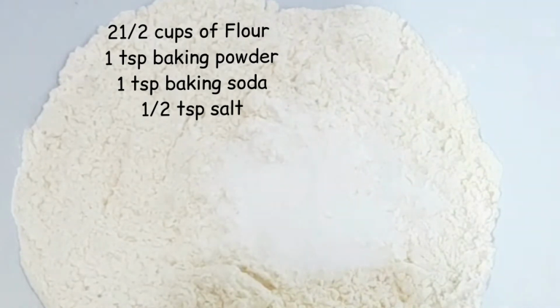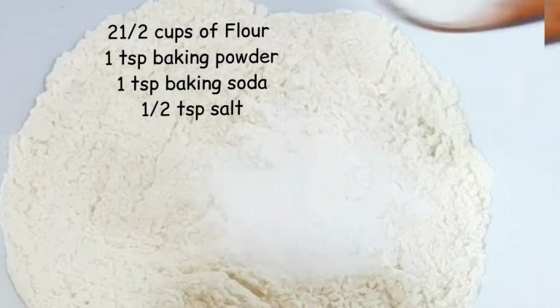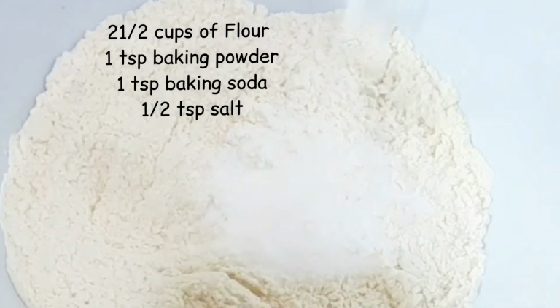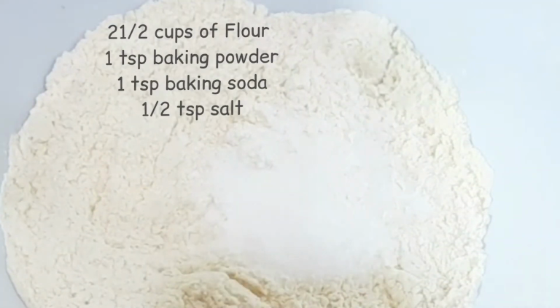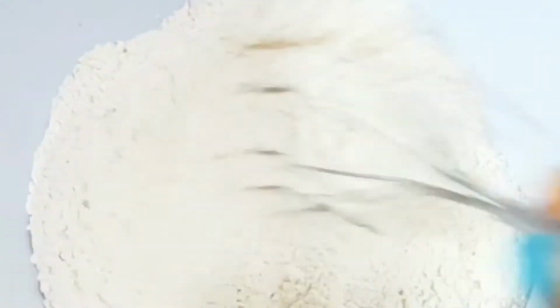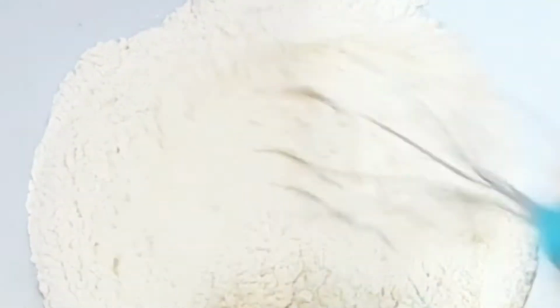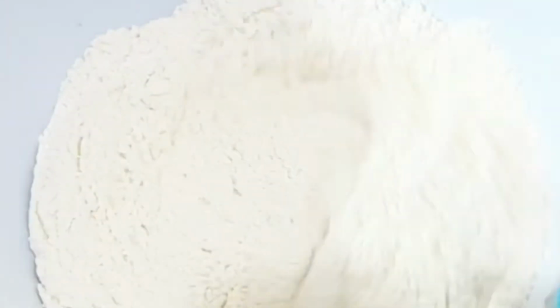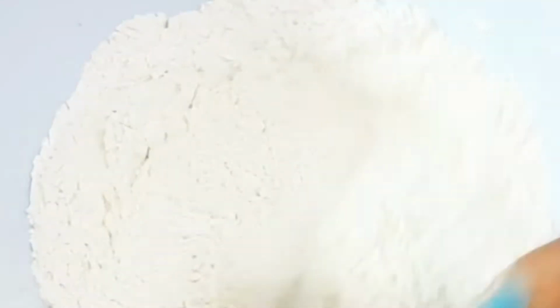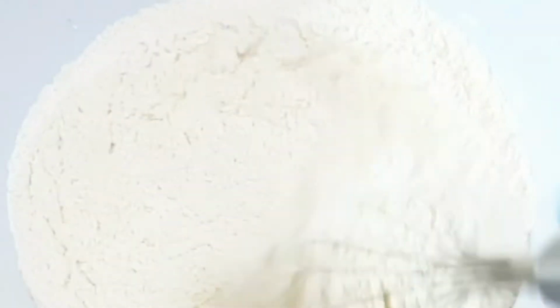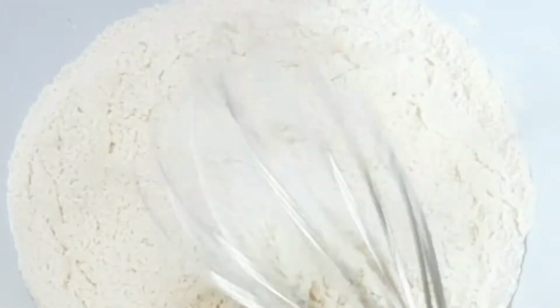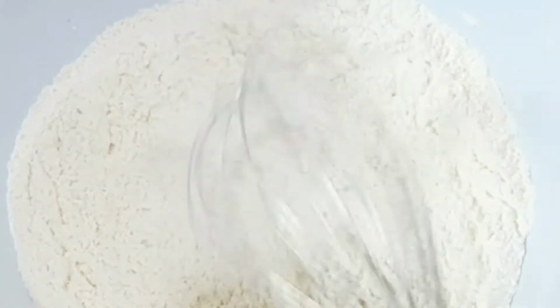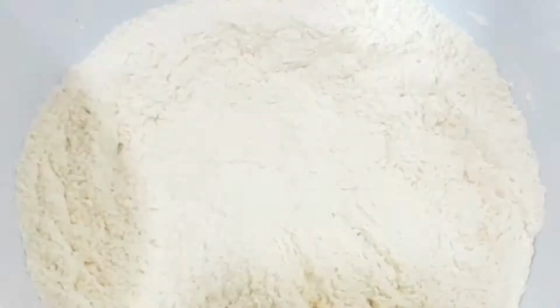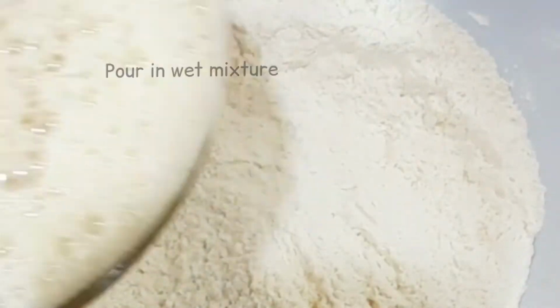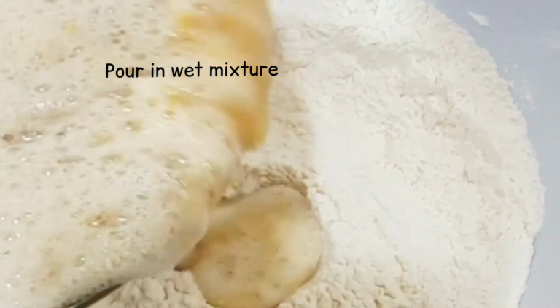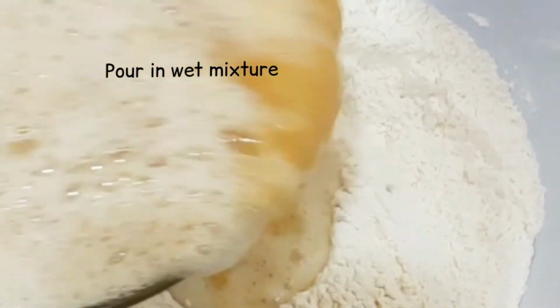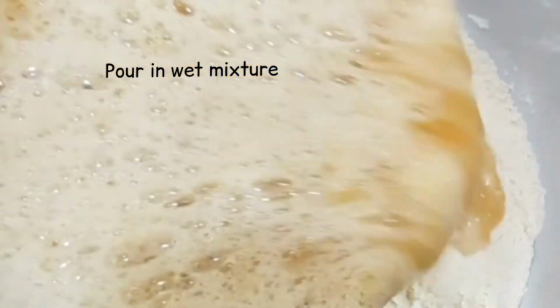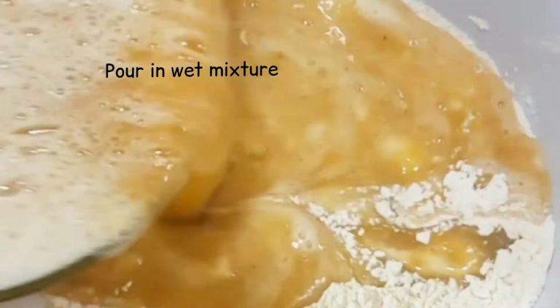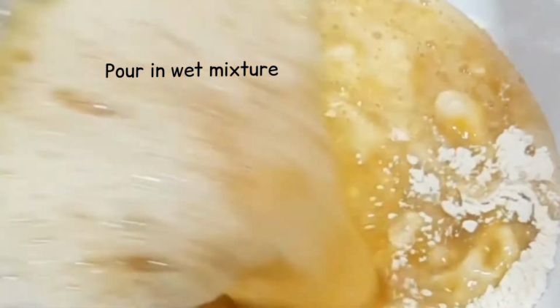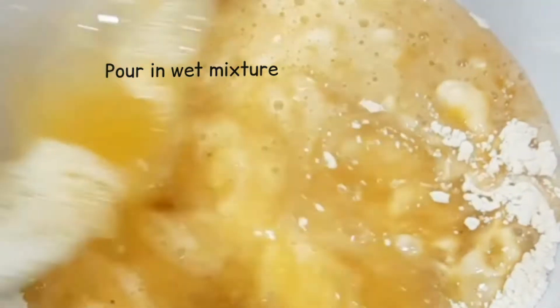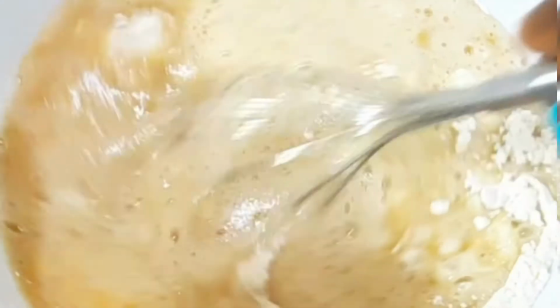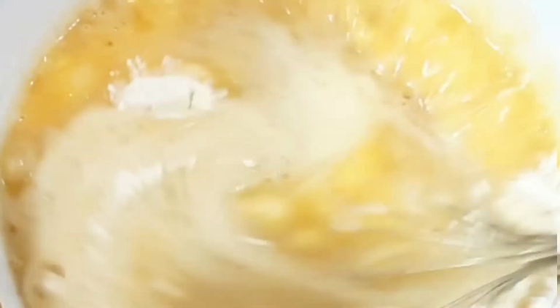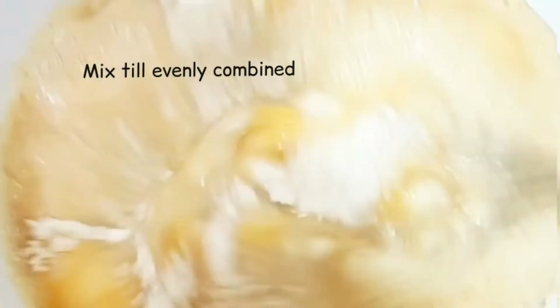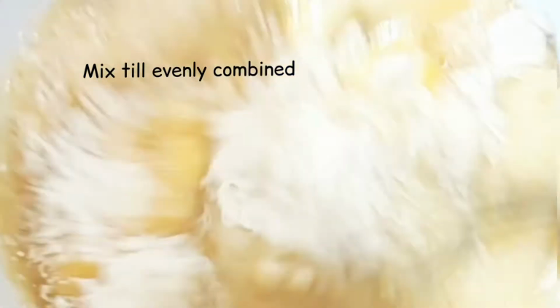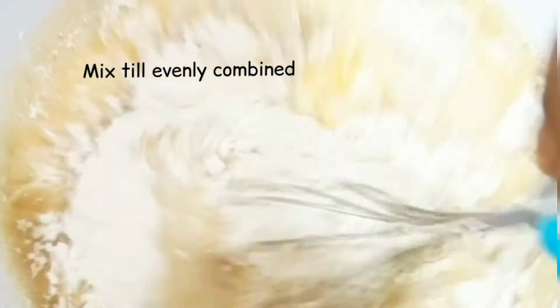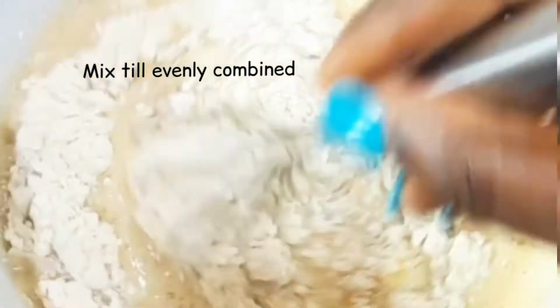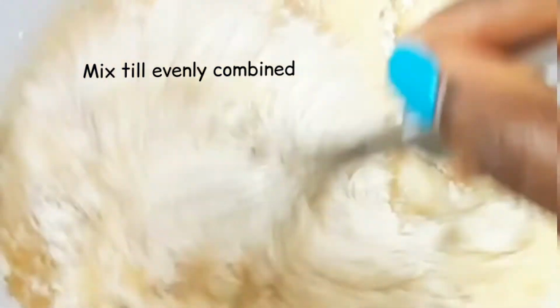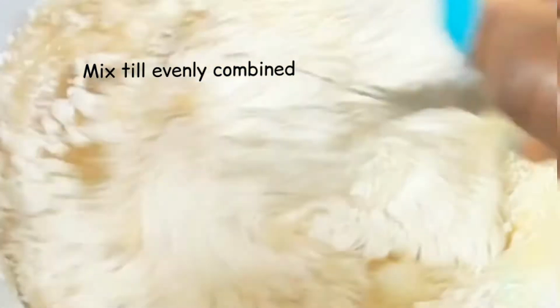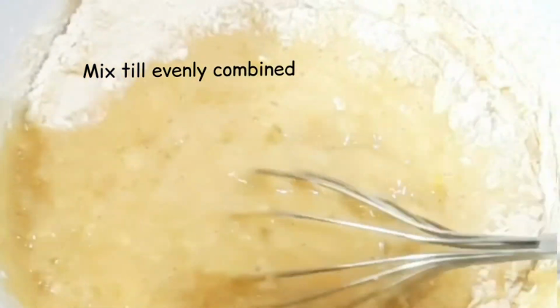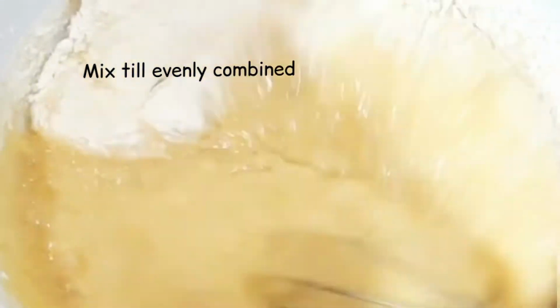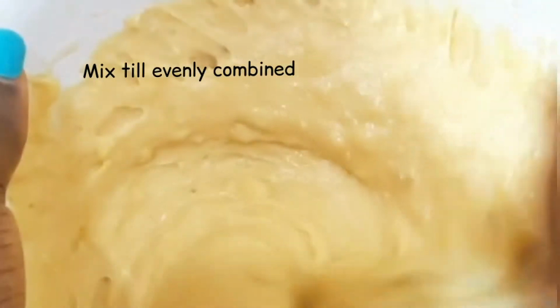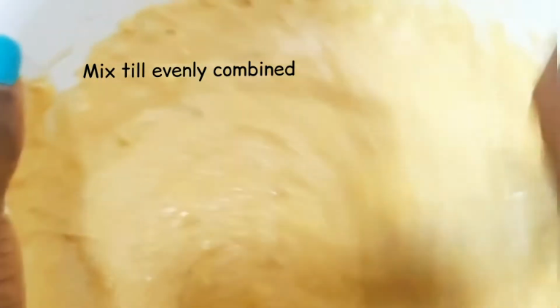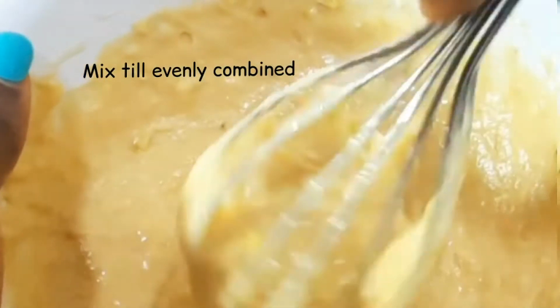Then the next thing I did was I added my wet ingredients to my dry ingredients. I properly stirred this to make sure there were no dead spots and to ensure that the cake batter was properly mixed.